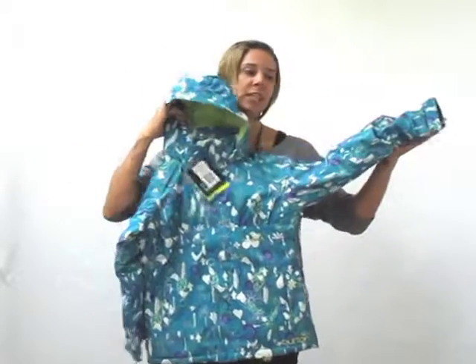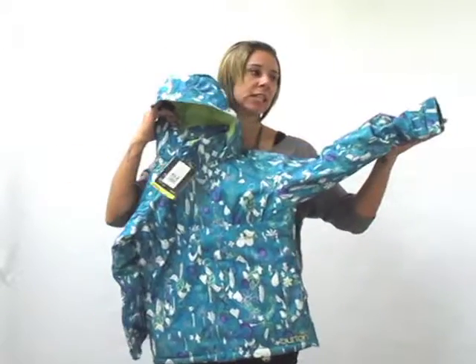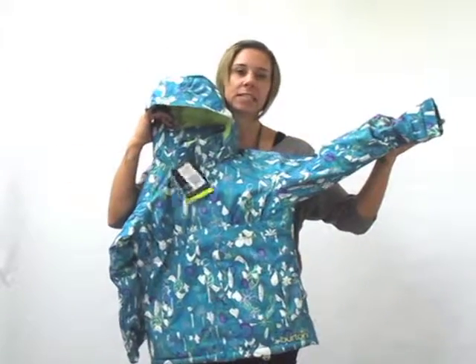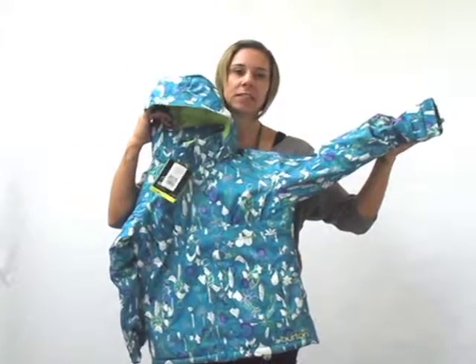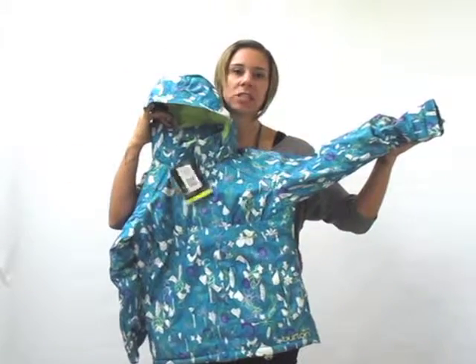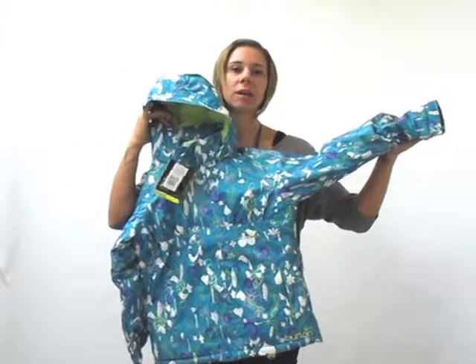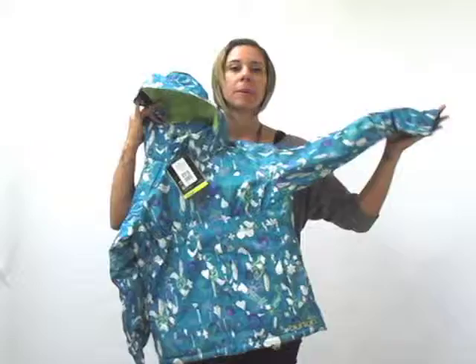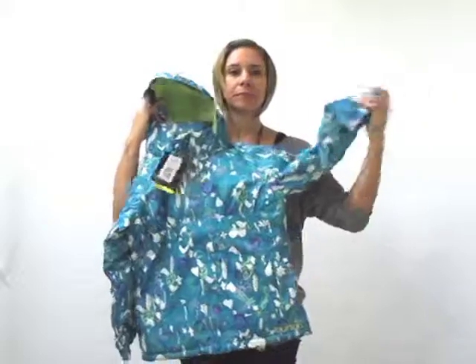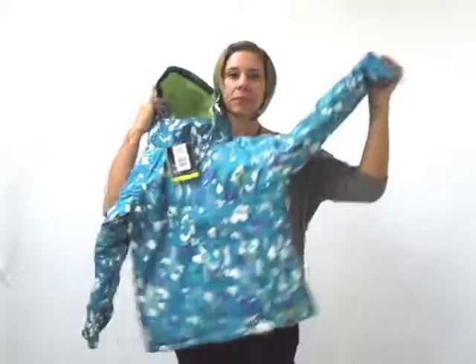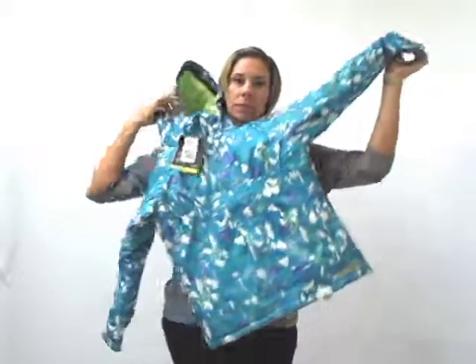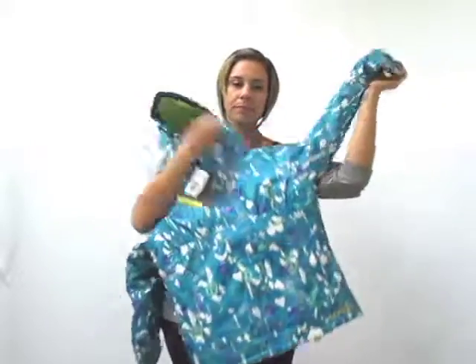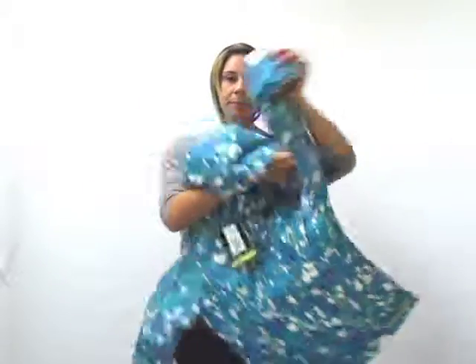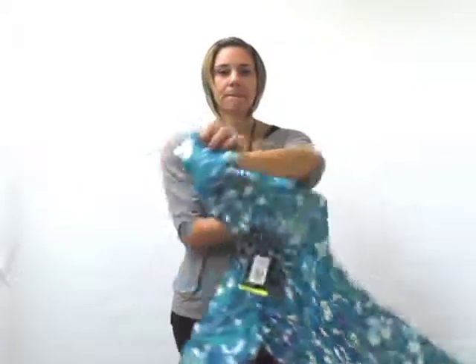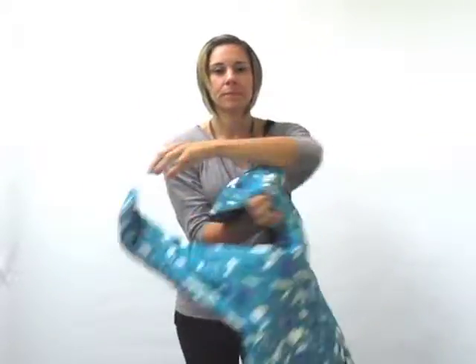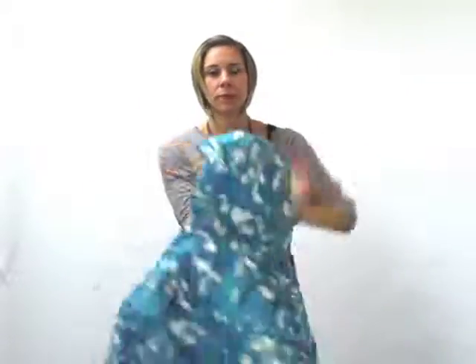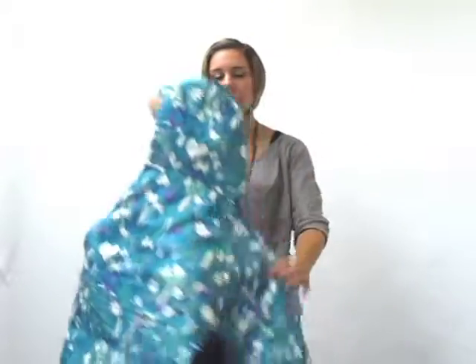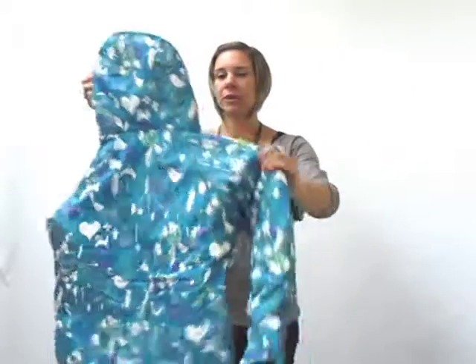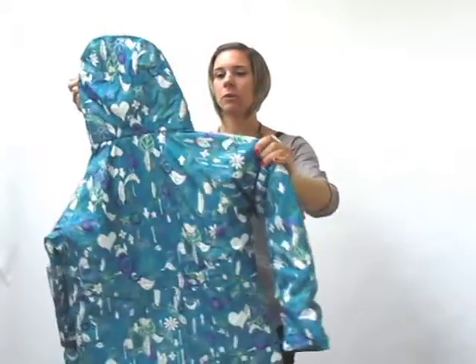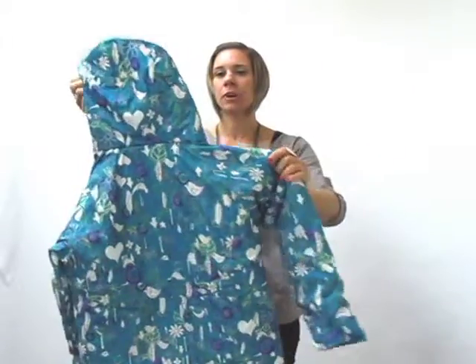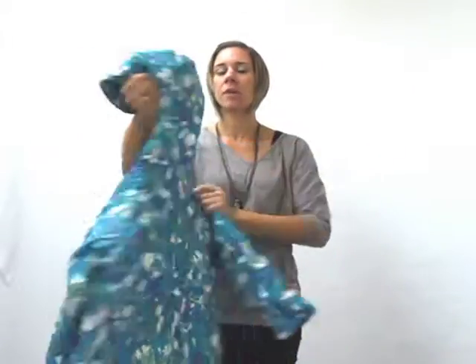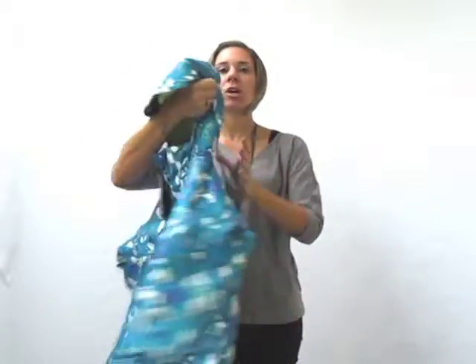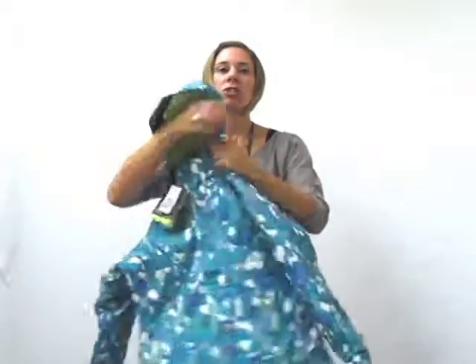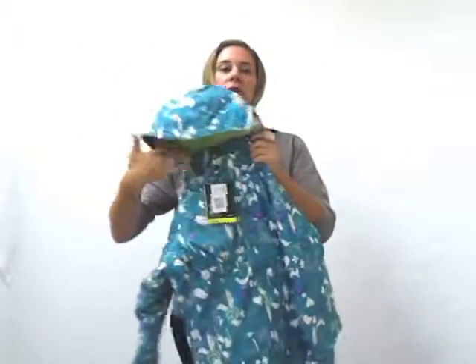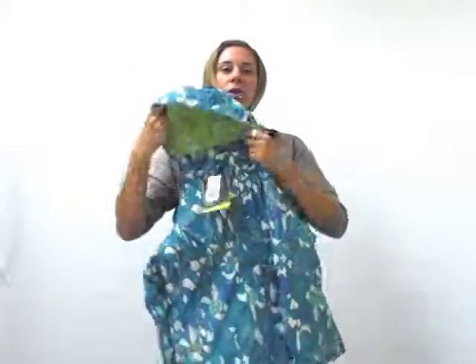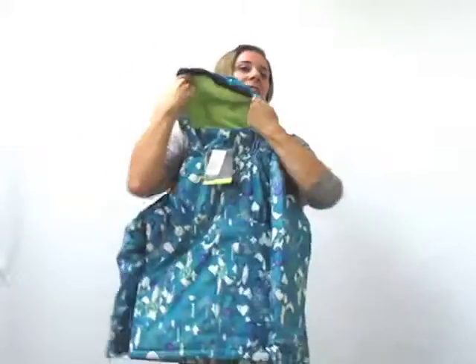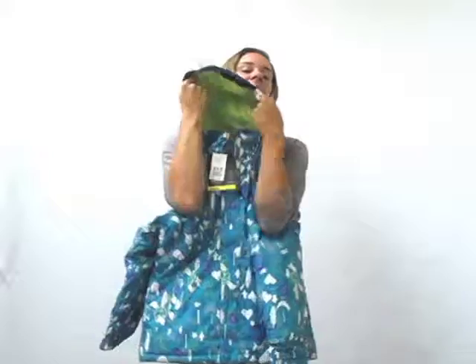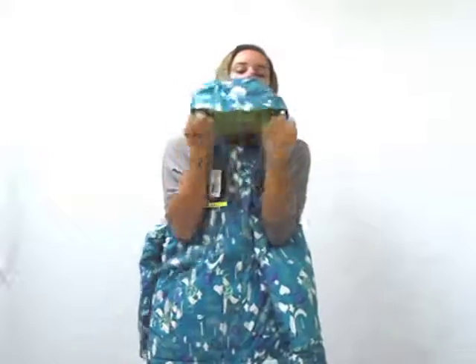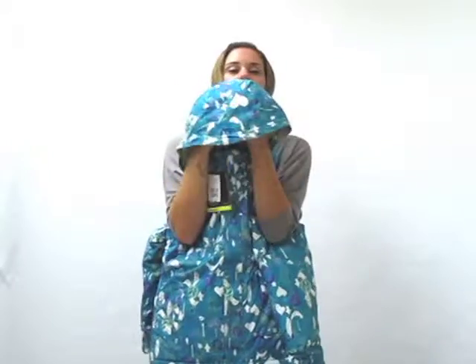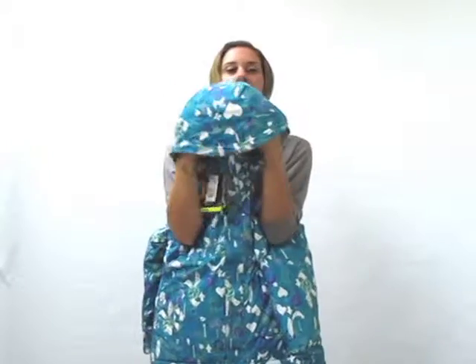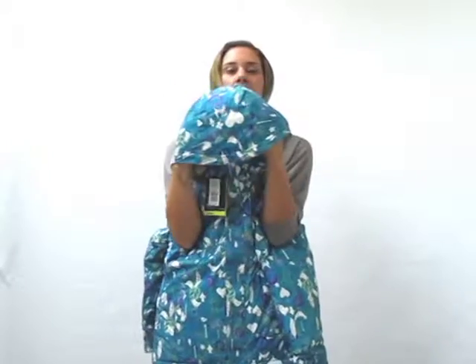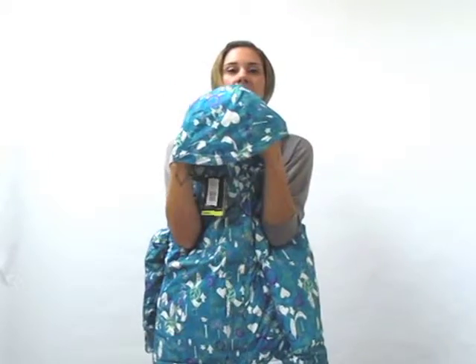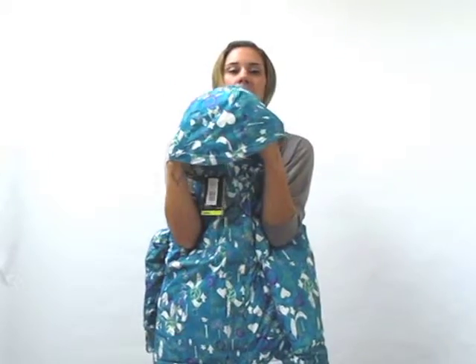Articulated sleeves on this one. Really, really cute print. Contour hood on this — guaranteed to stay up and over a helmet.